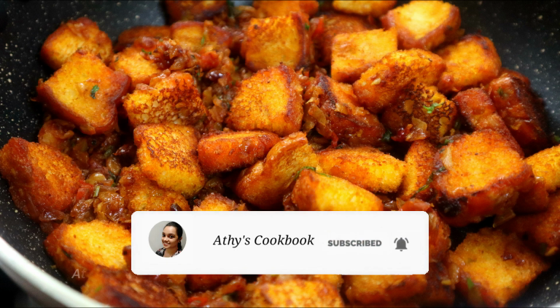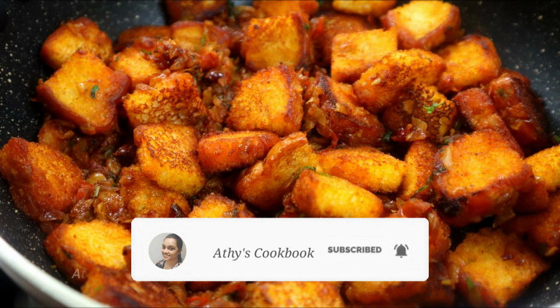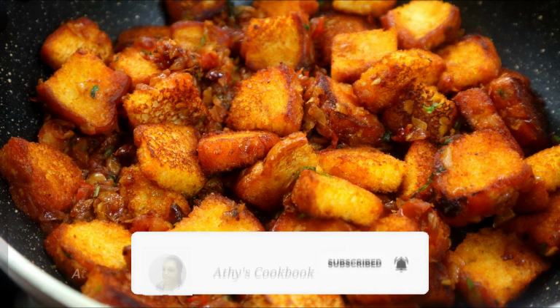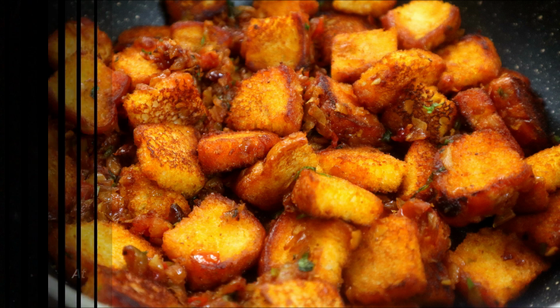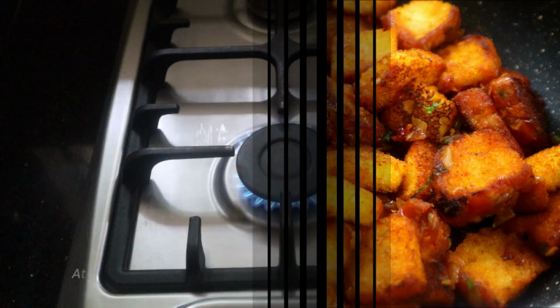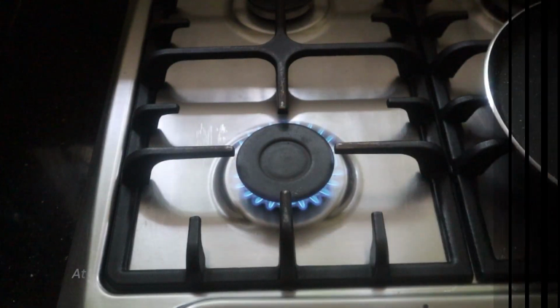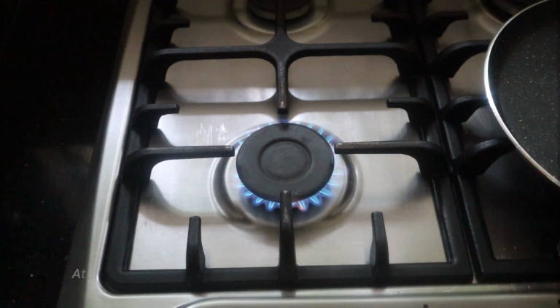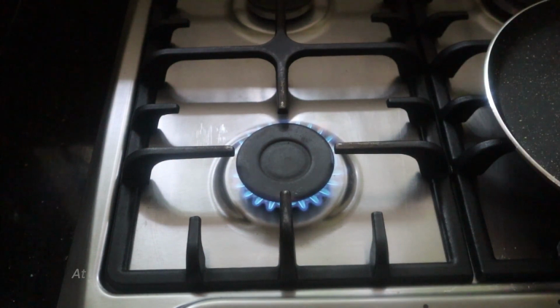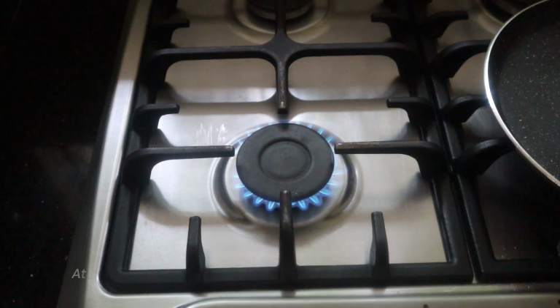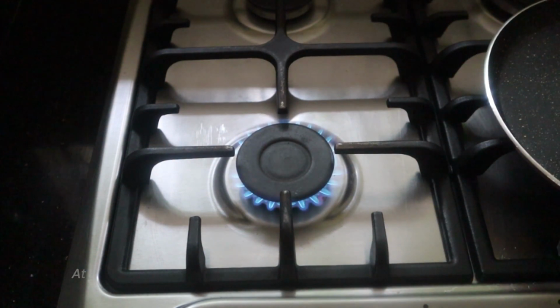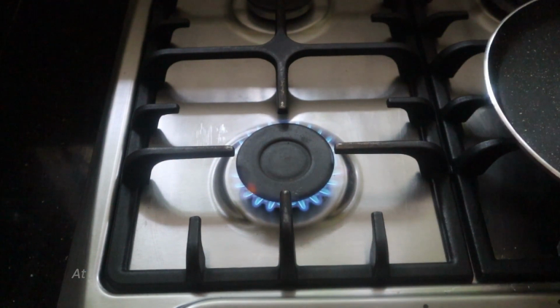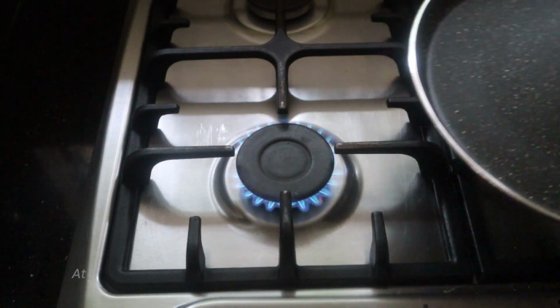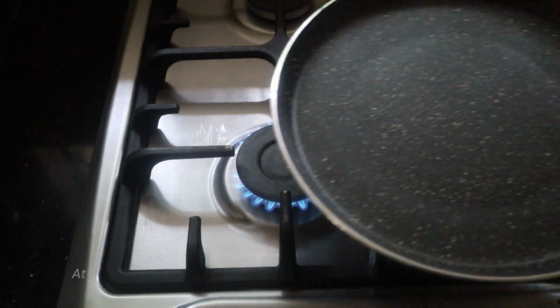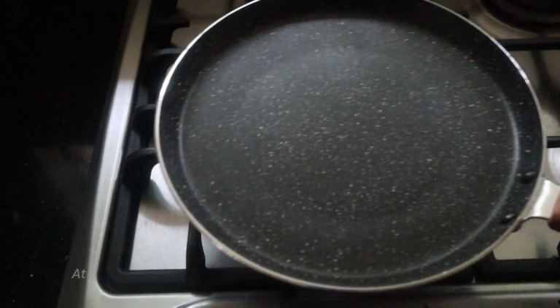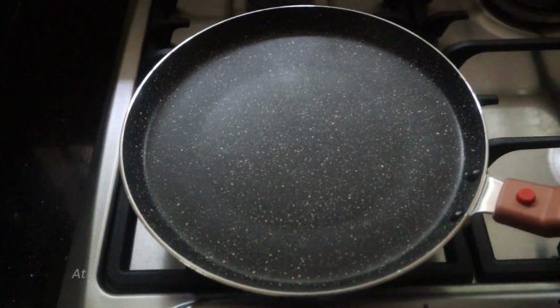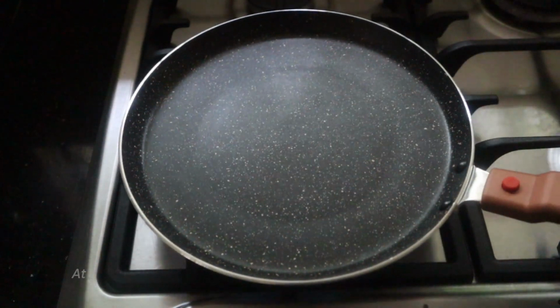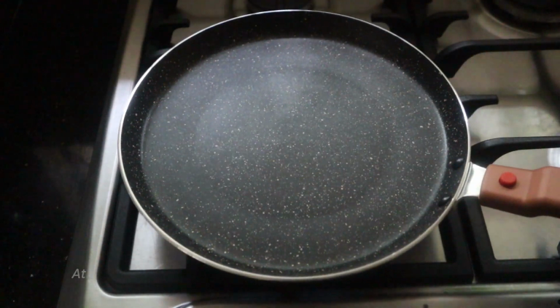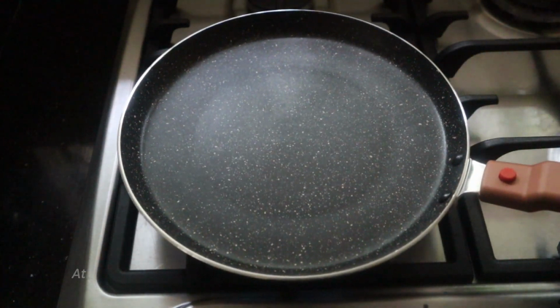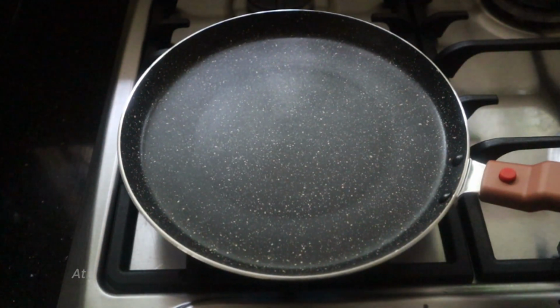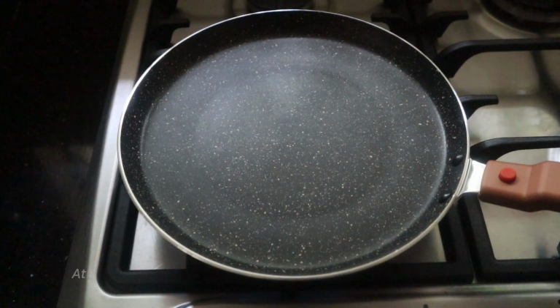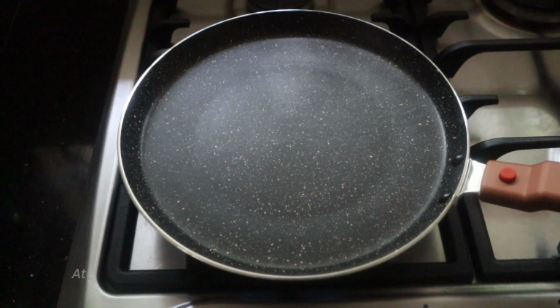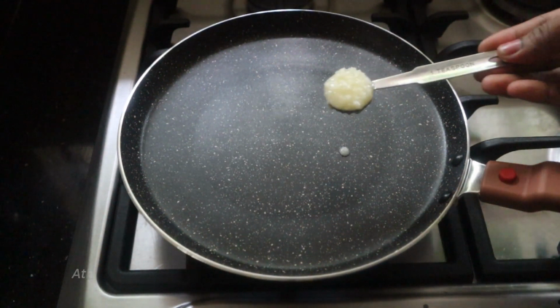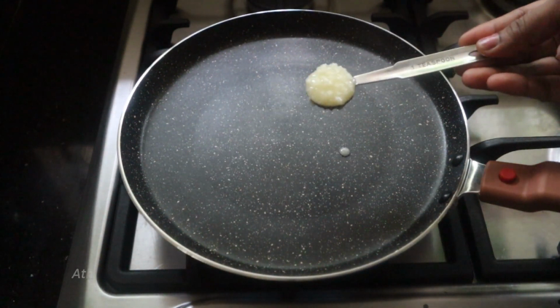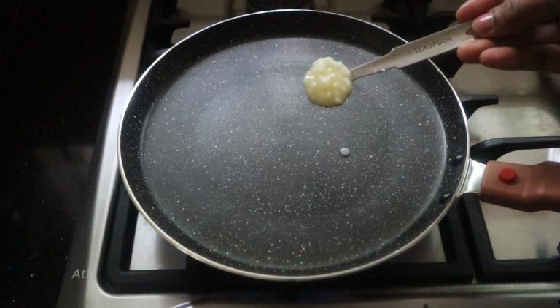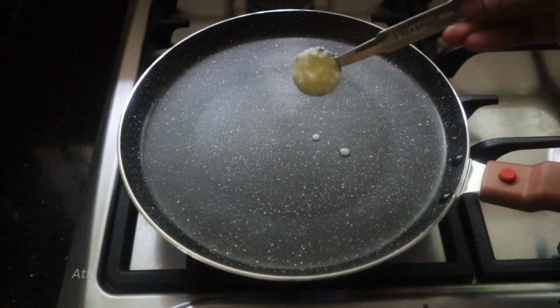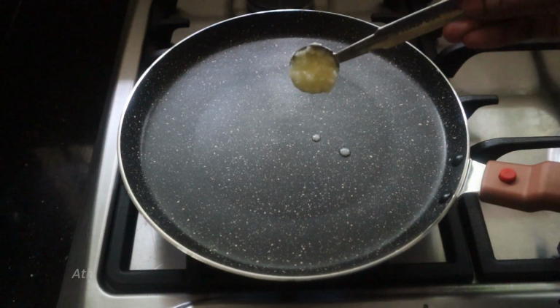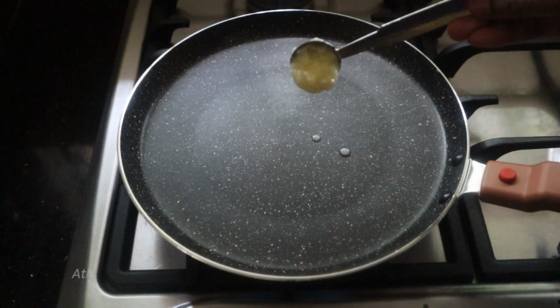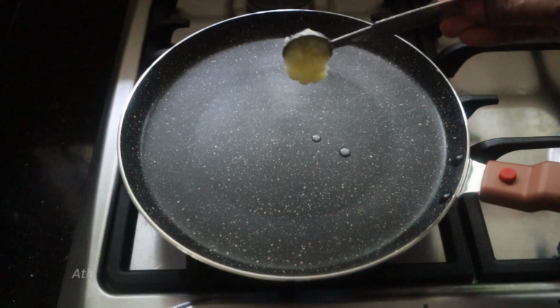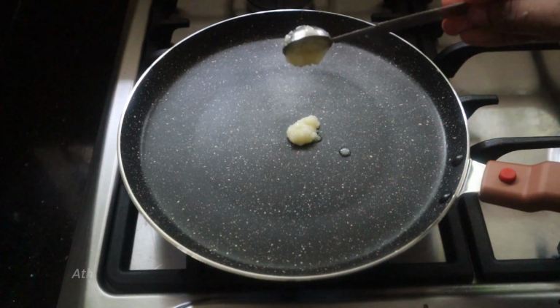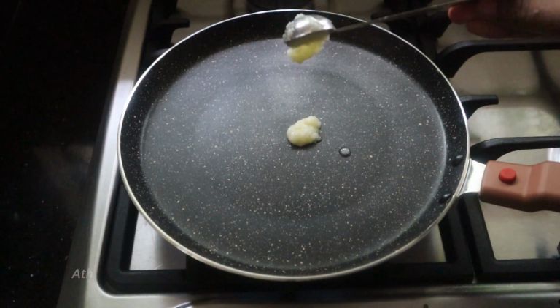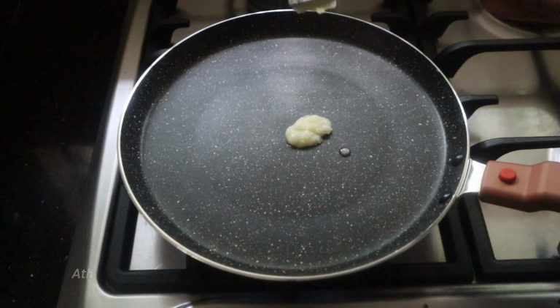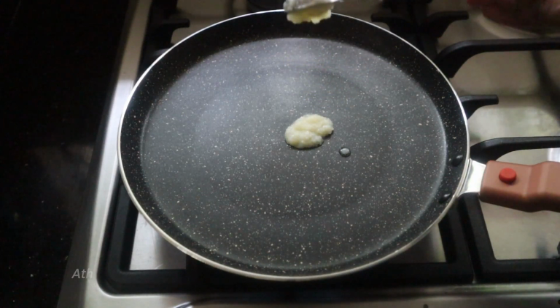Let's watch the video. If you want to make the bread toast, we will make a small pan.